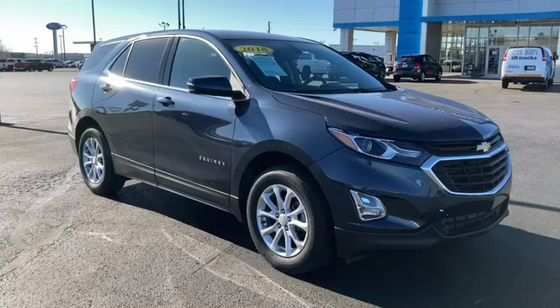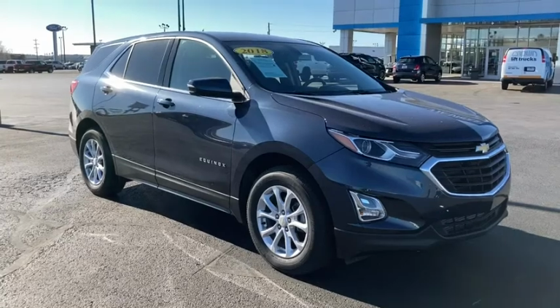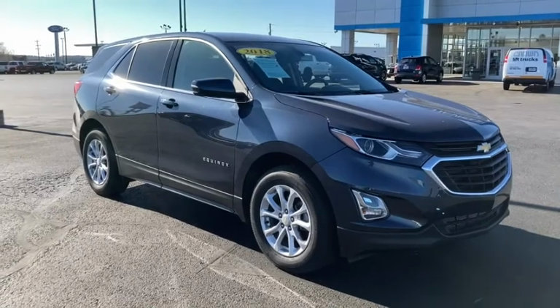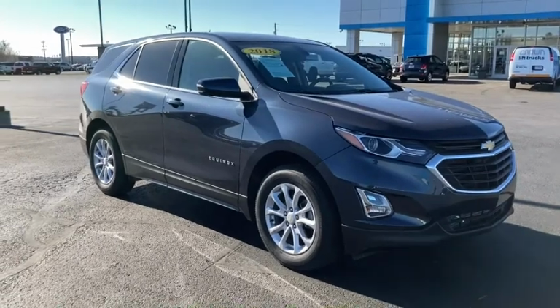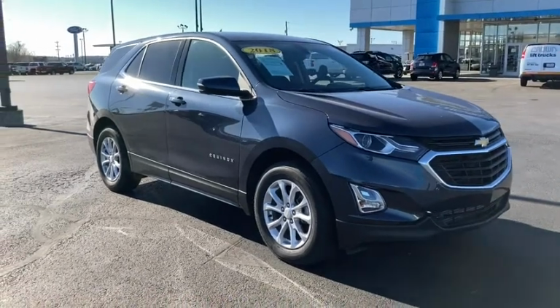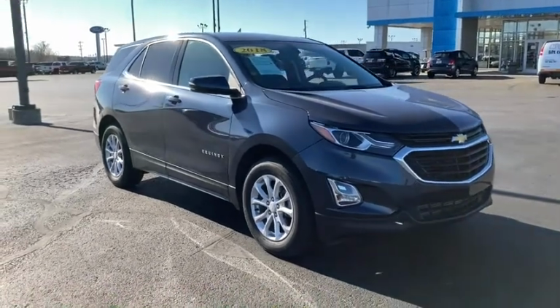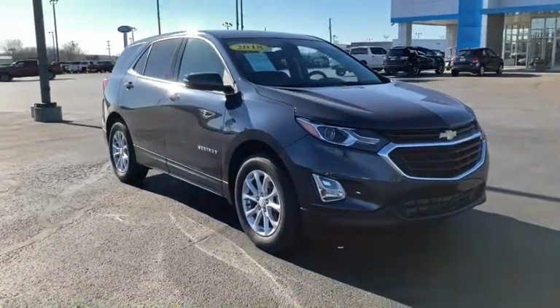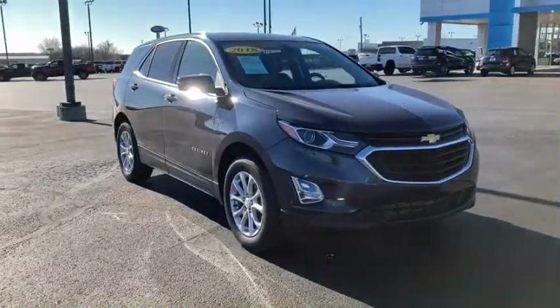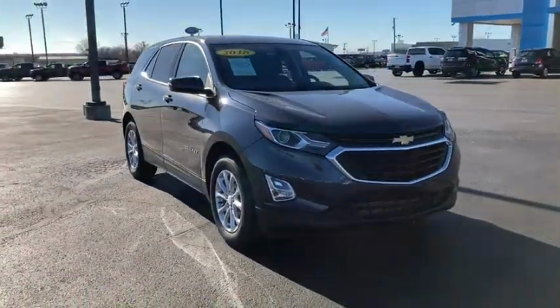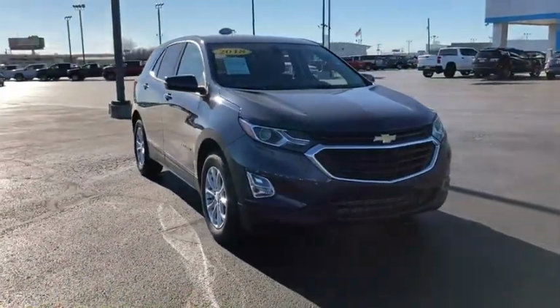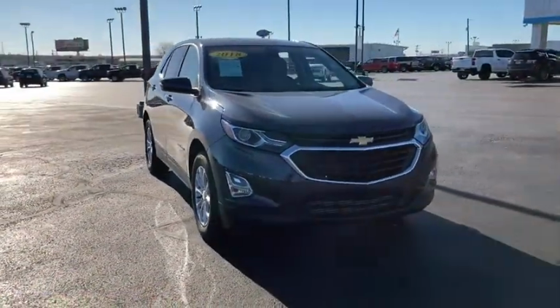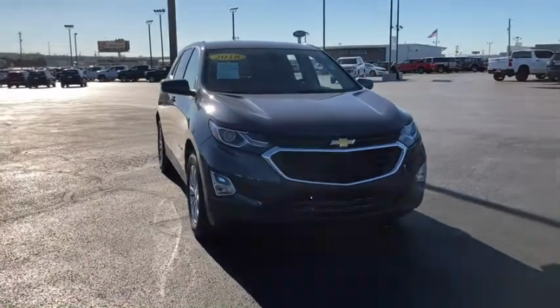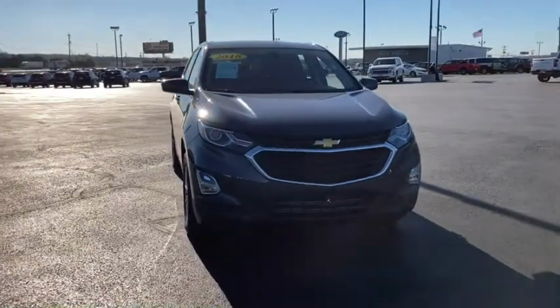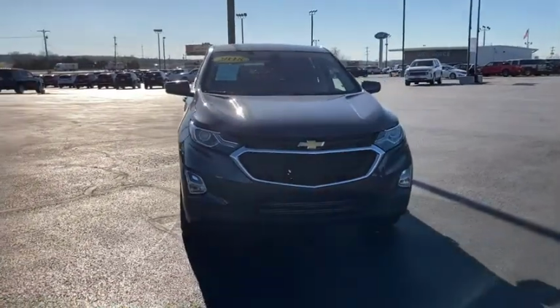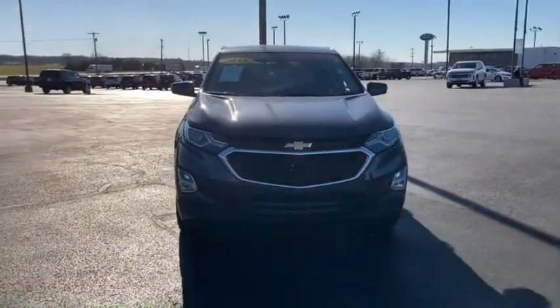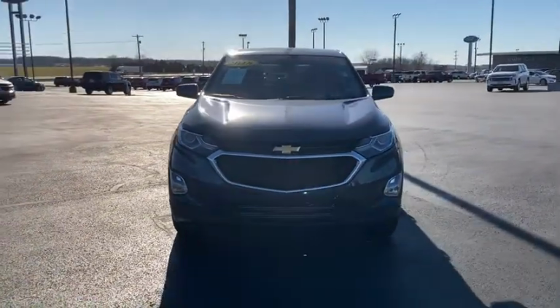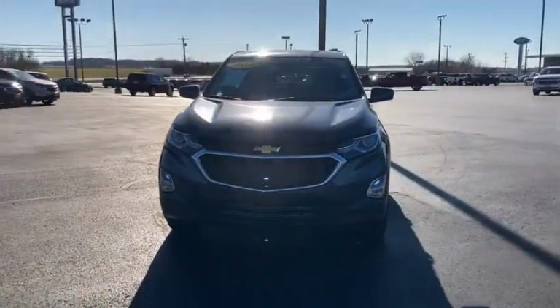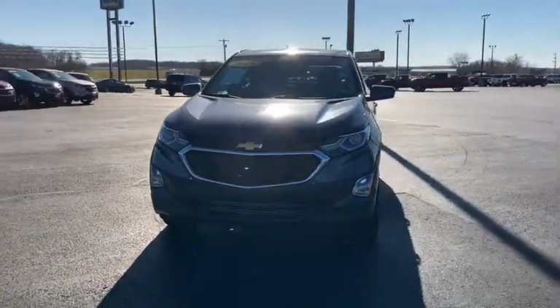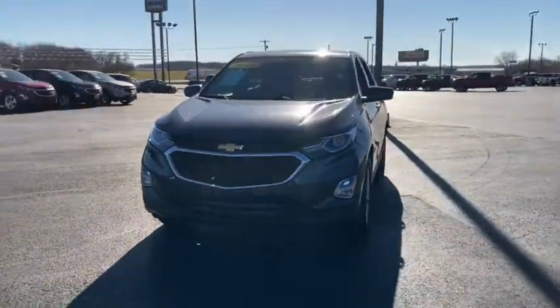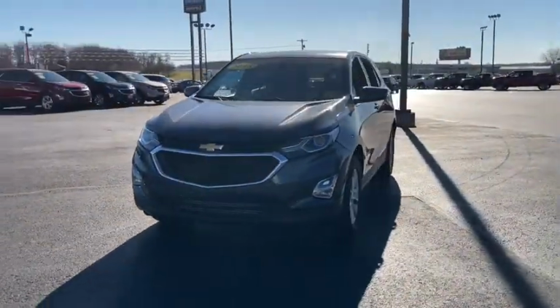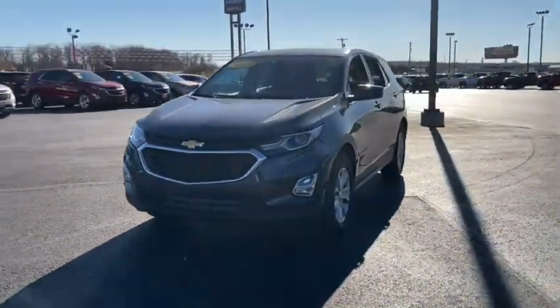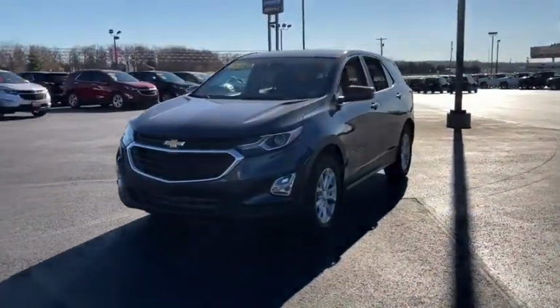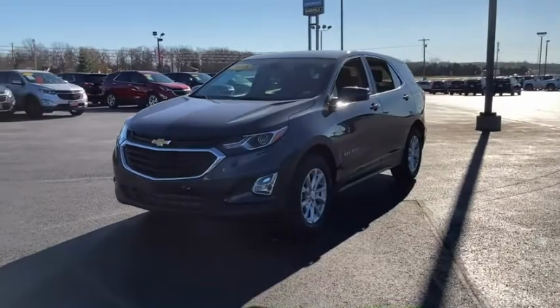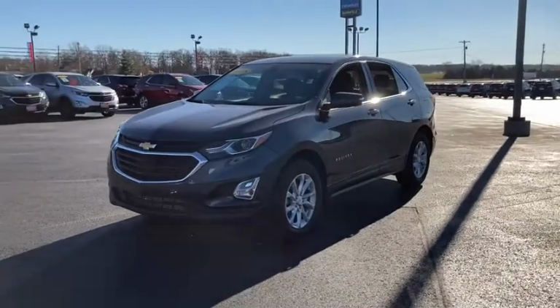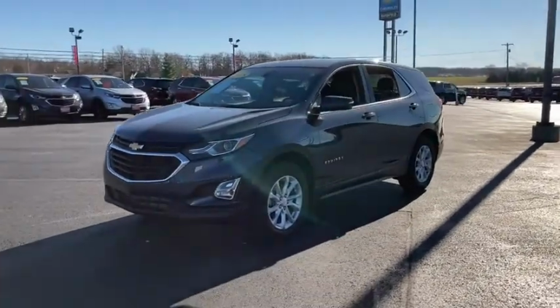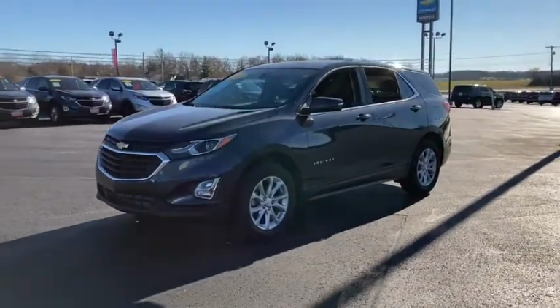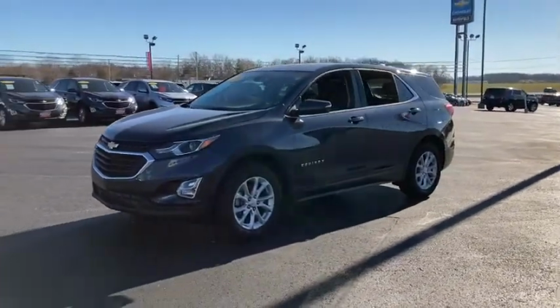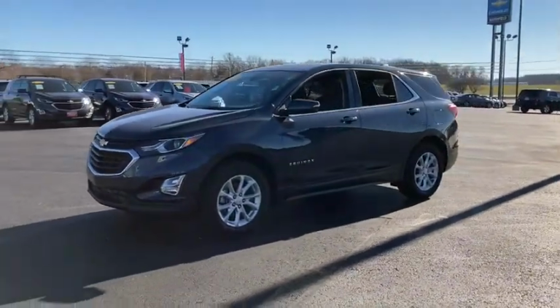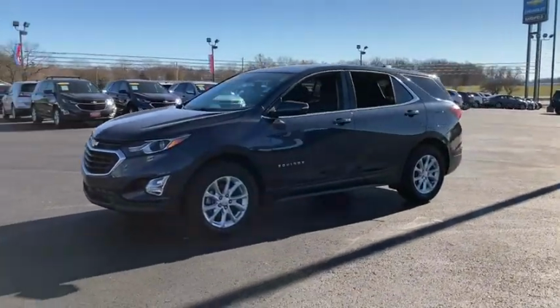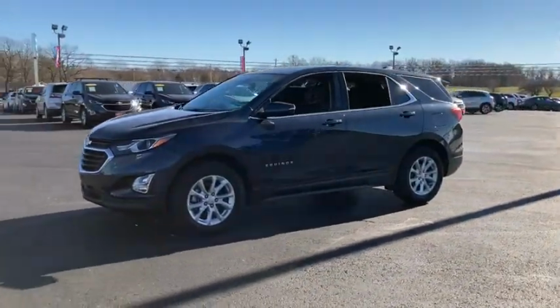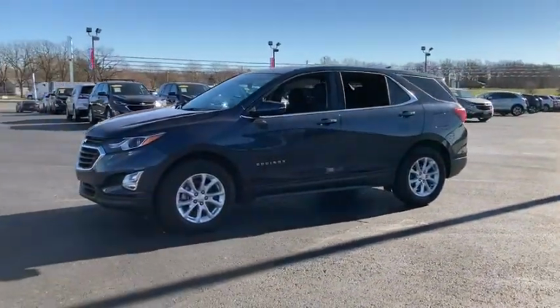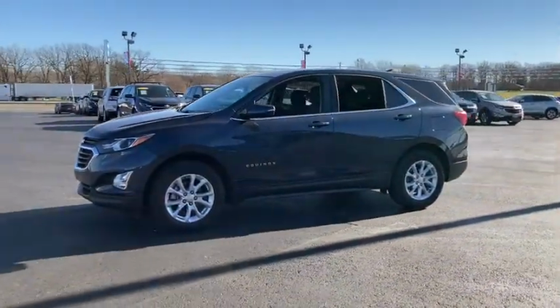You'll have love at first sight with the 2018 Chevrolet Equinox. This vehicle still has fewer than 40,000 miles on the clock, so it won't last long. Whether you're on a family road trip or doing the daily drive, the Equinox is your go-to vehicle.